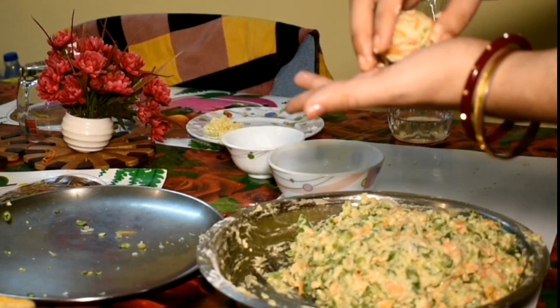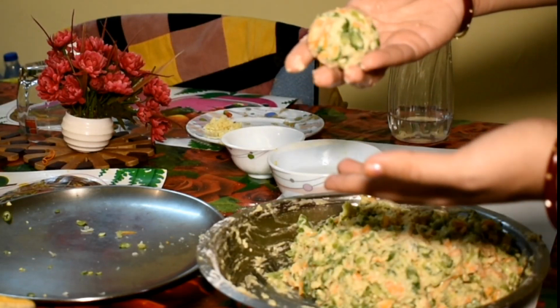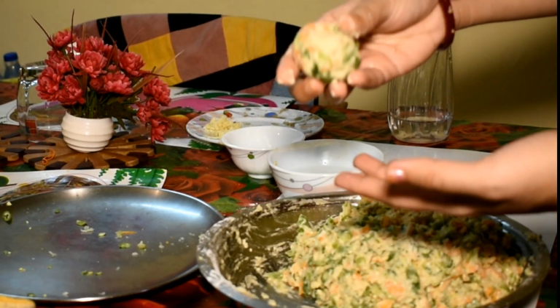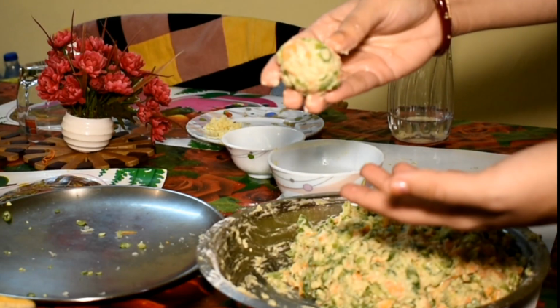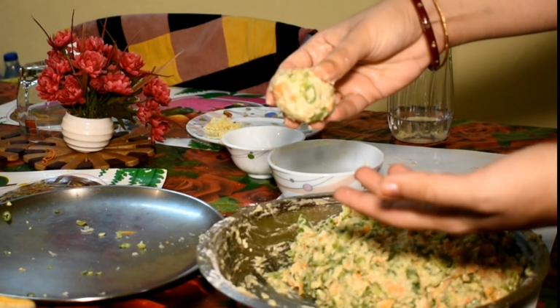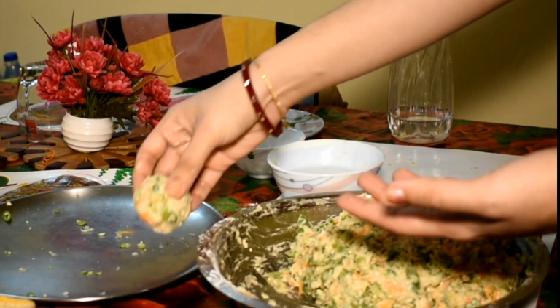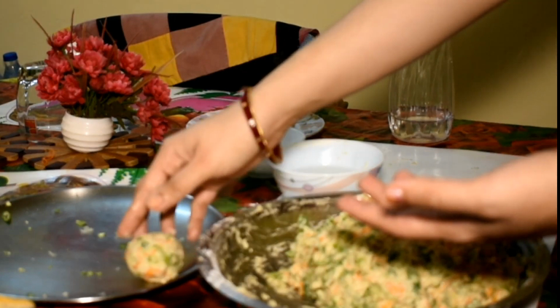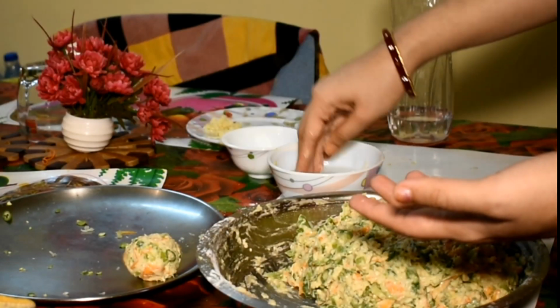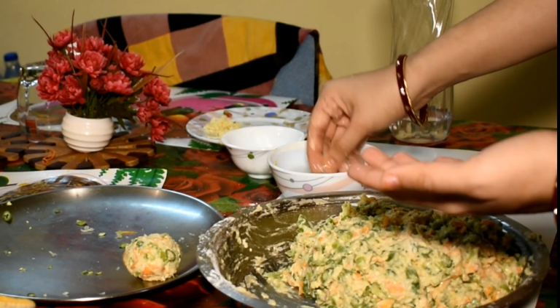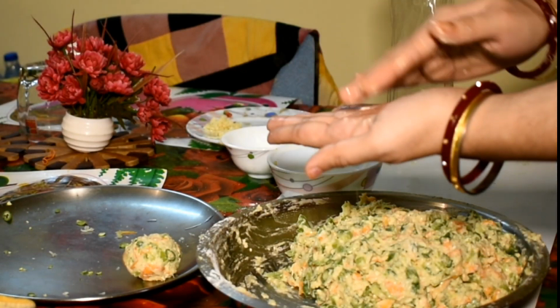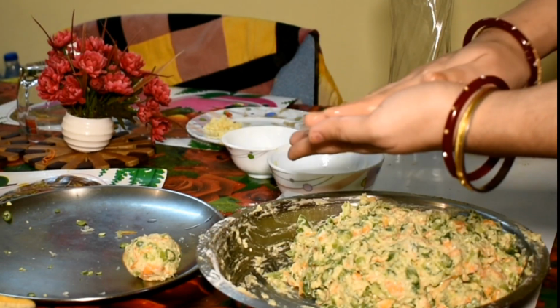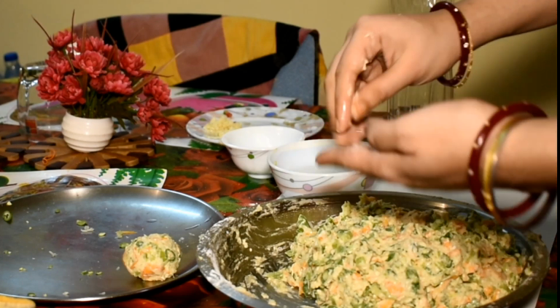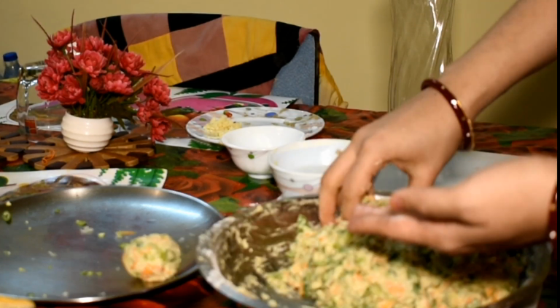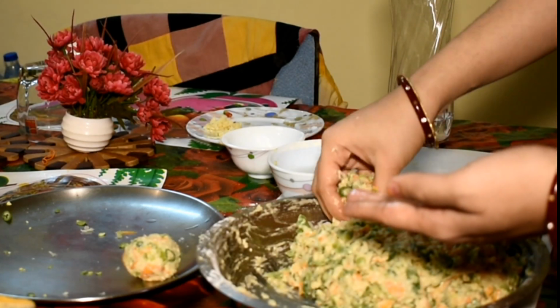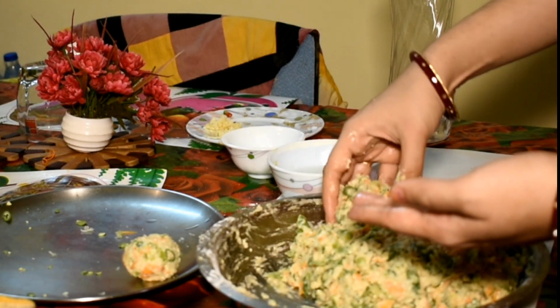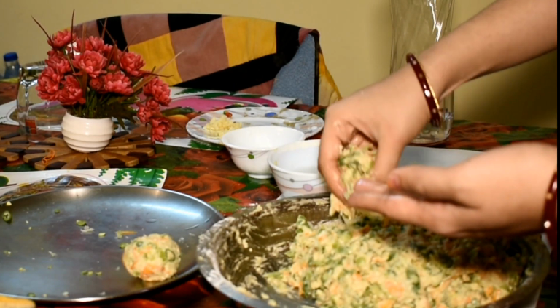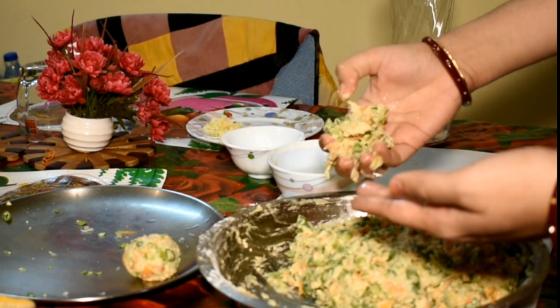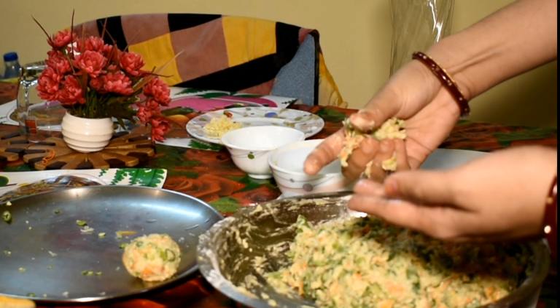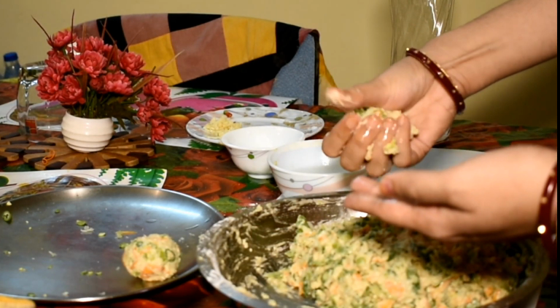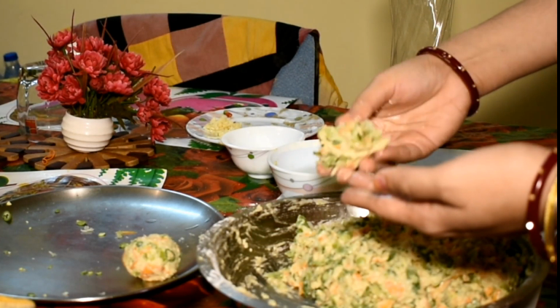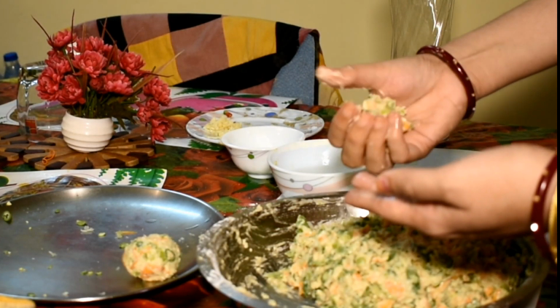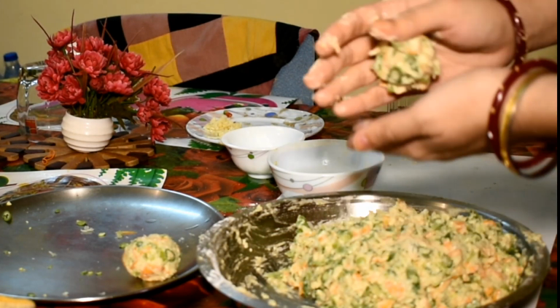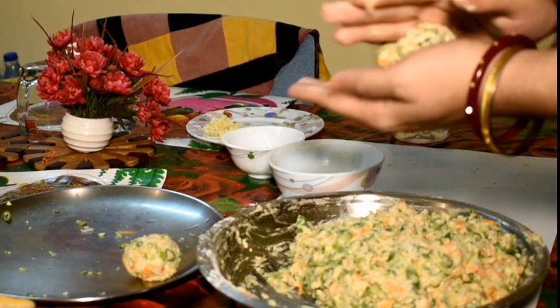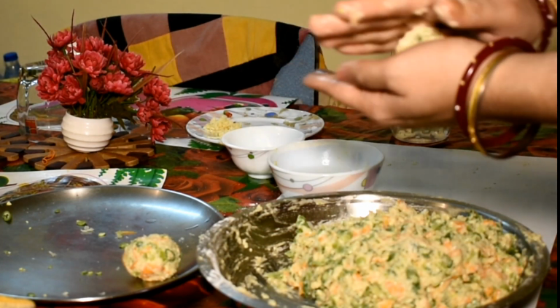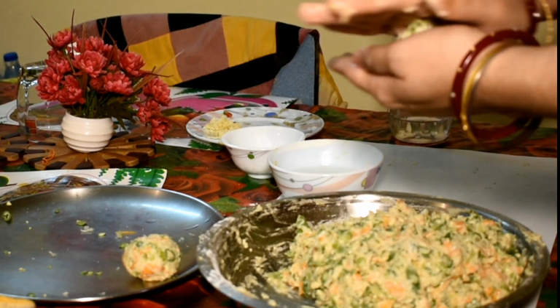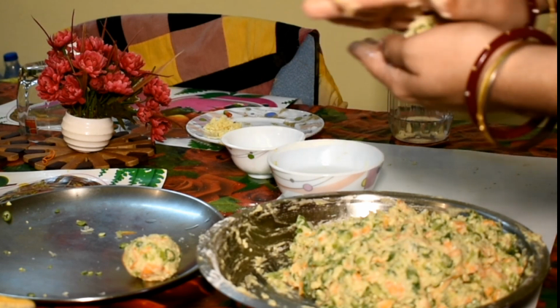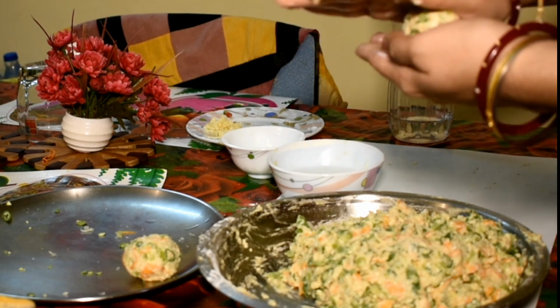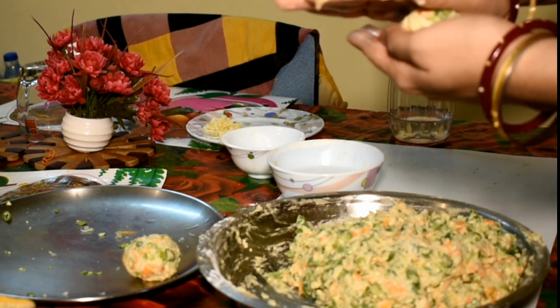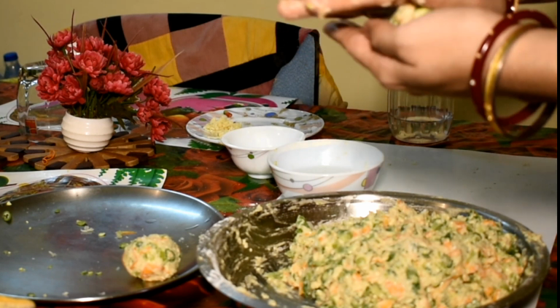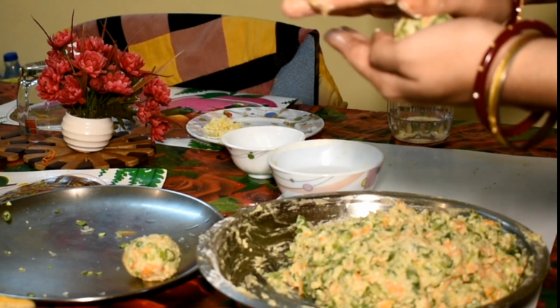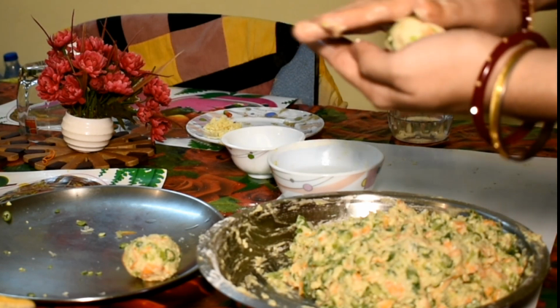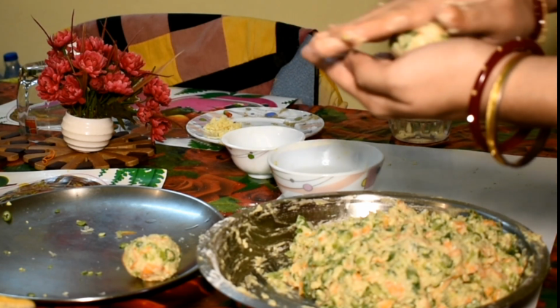Now I will make the manchurian balls. First I have to put few drops of water on my palm and then we will make smooth balls like this. So keep watching friends.